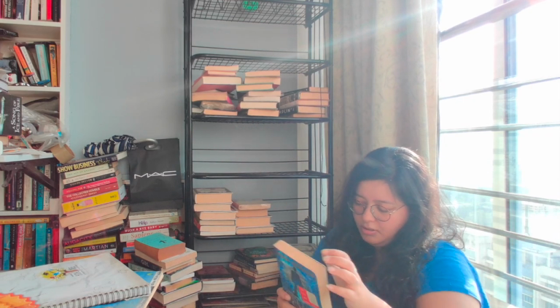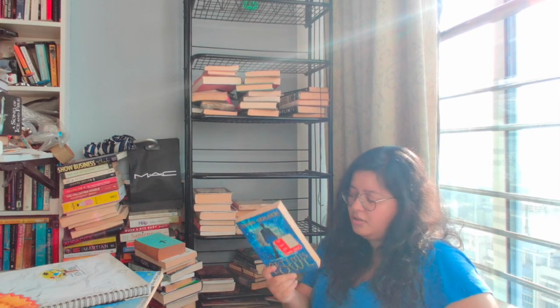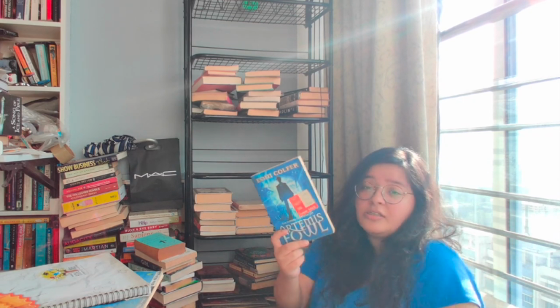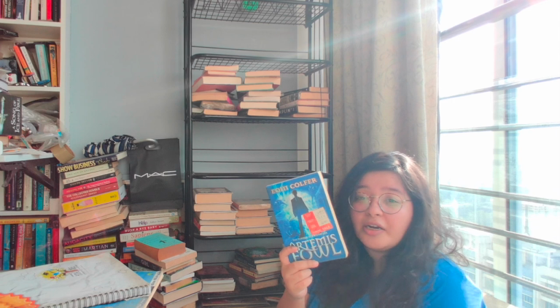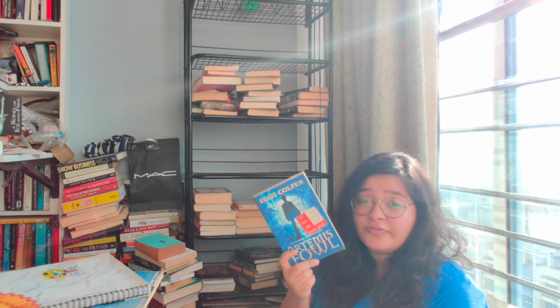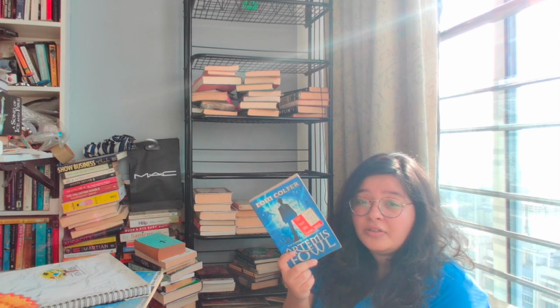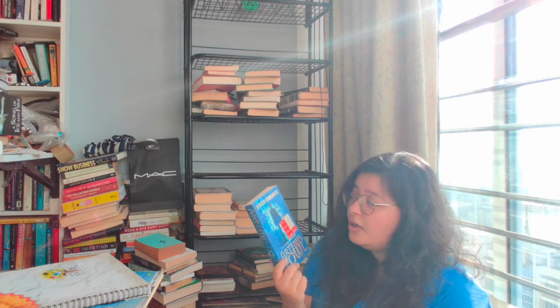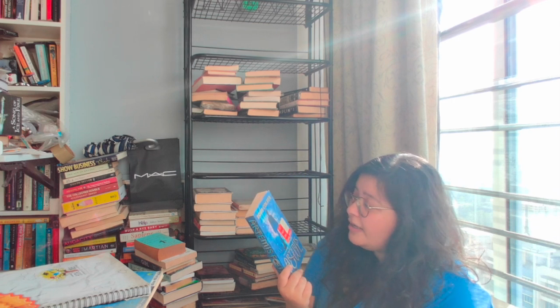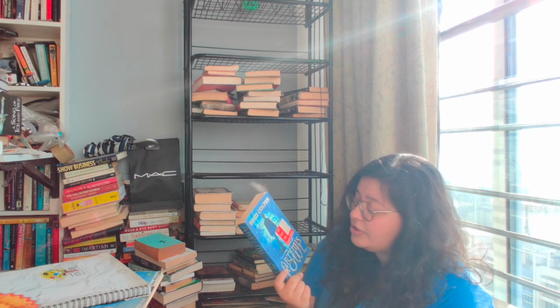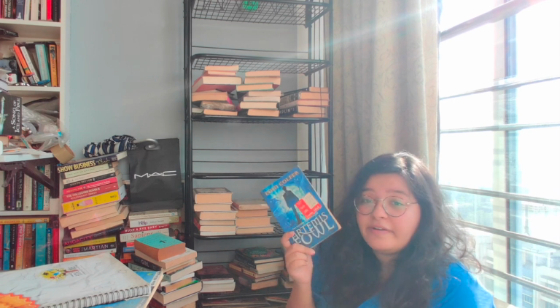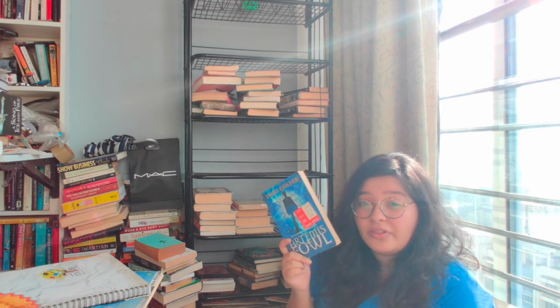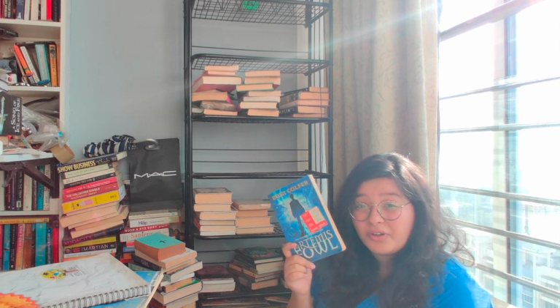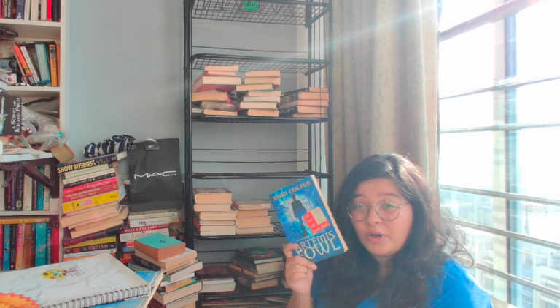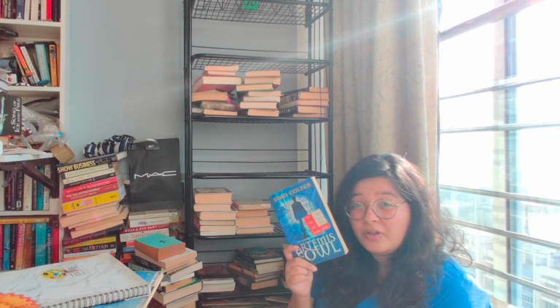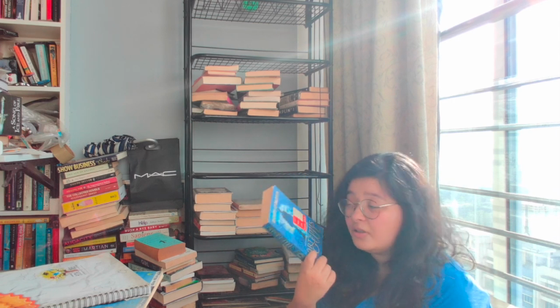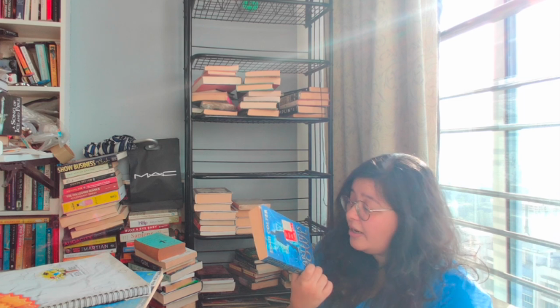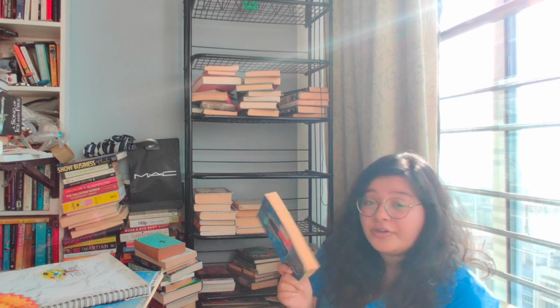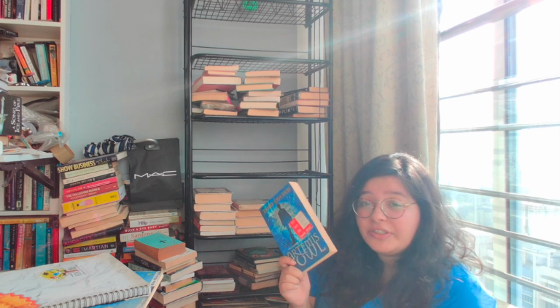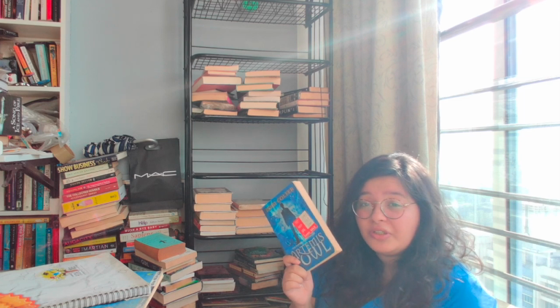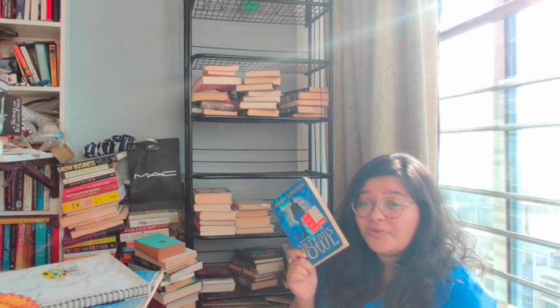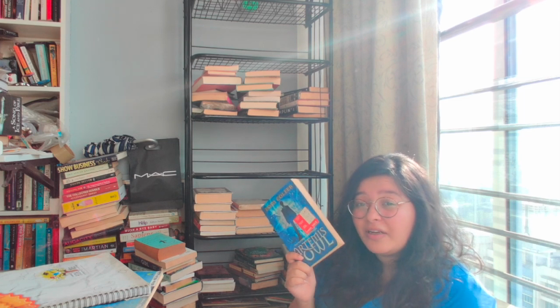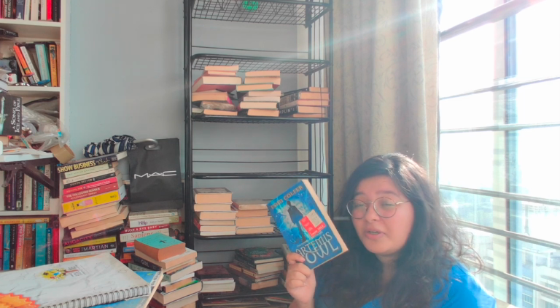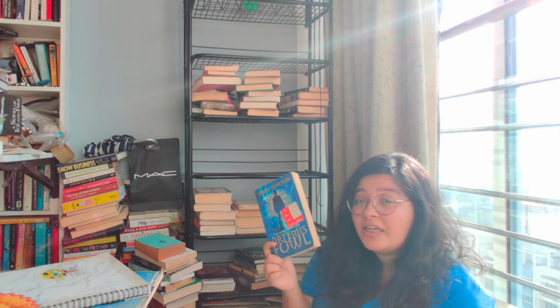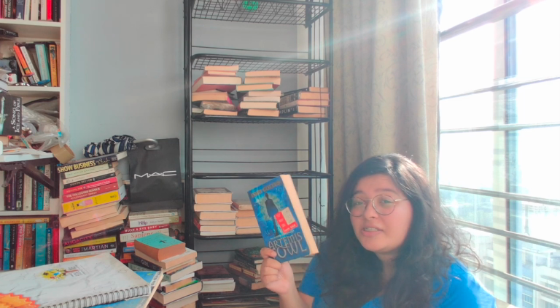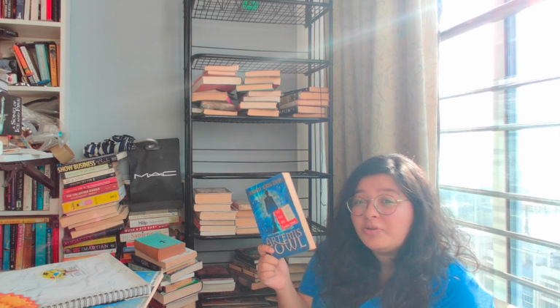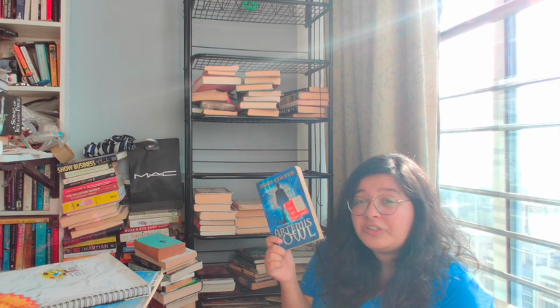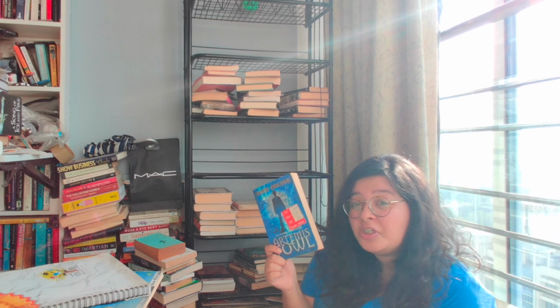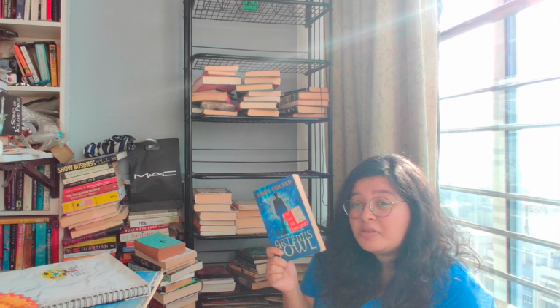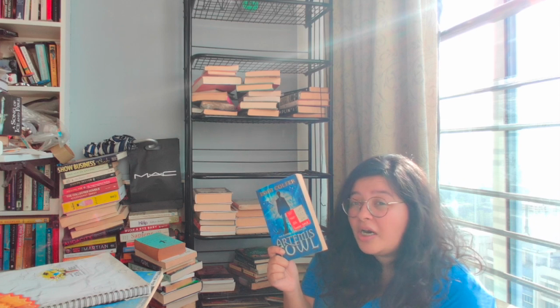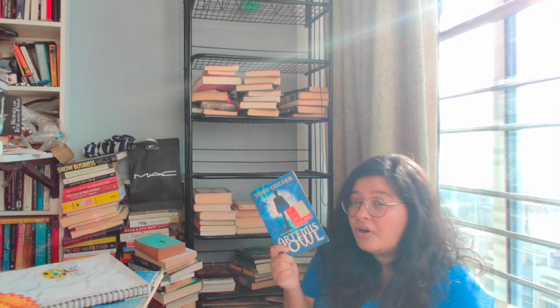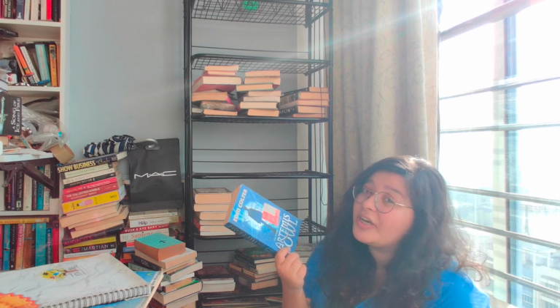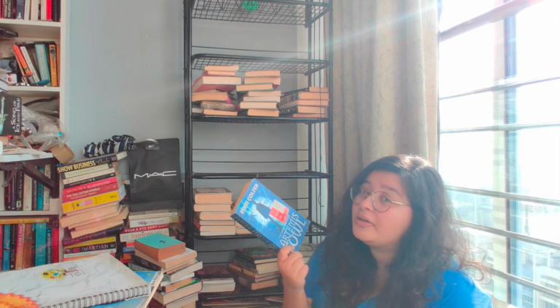So this is Artemis Powell. I have actually never read this book before and I don't know if I should. So if you have read this book, can you please let me know if I should read it now or just forget about it.